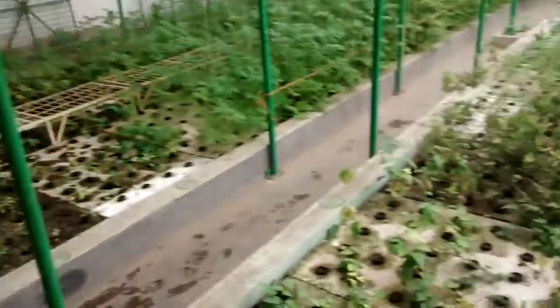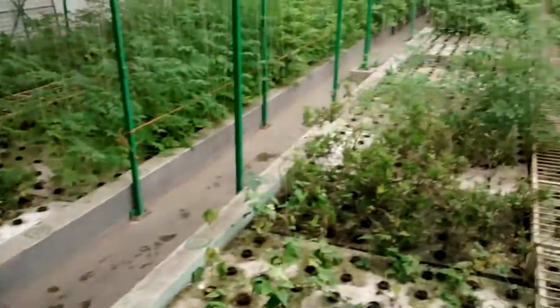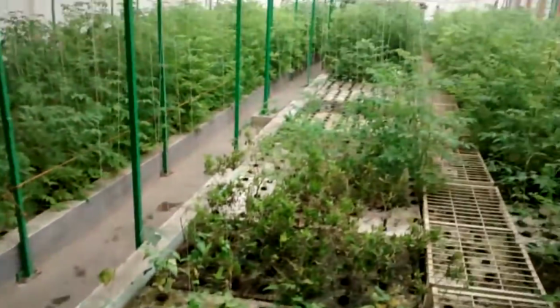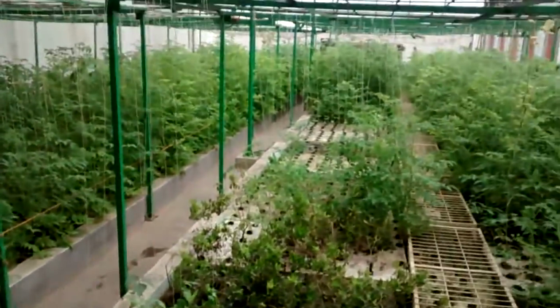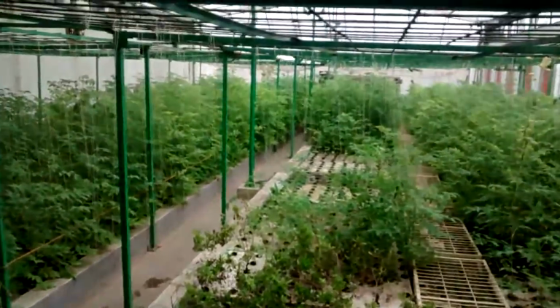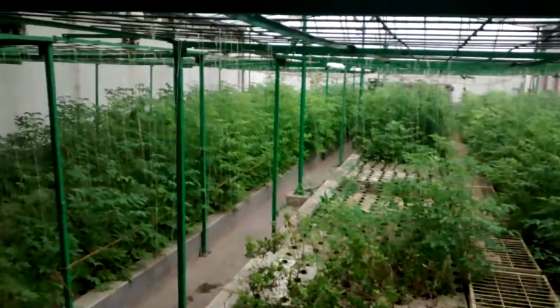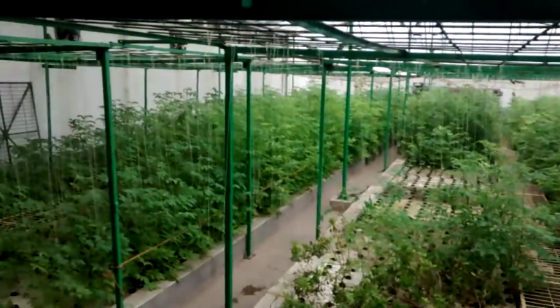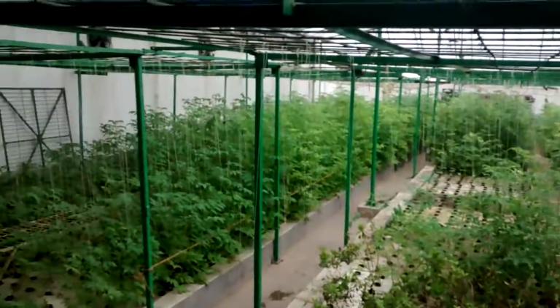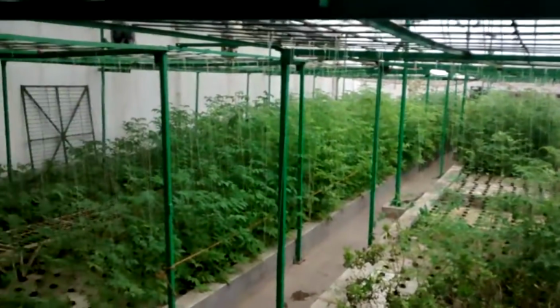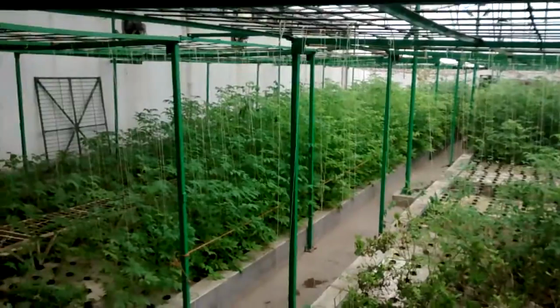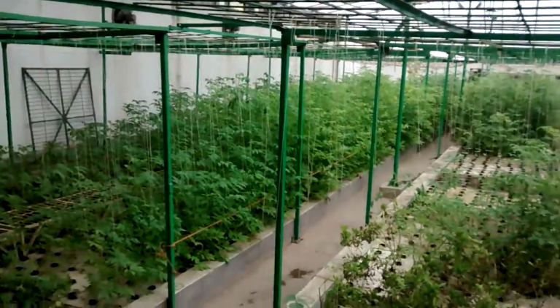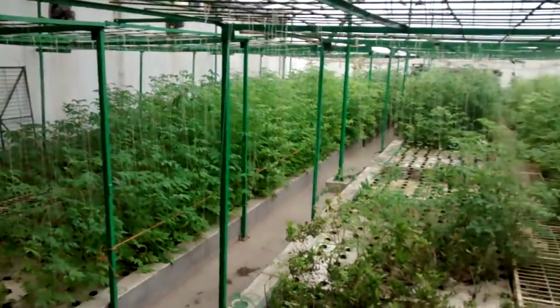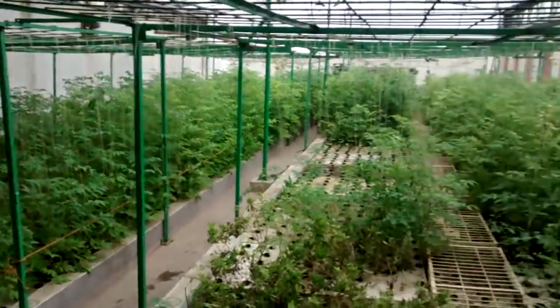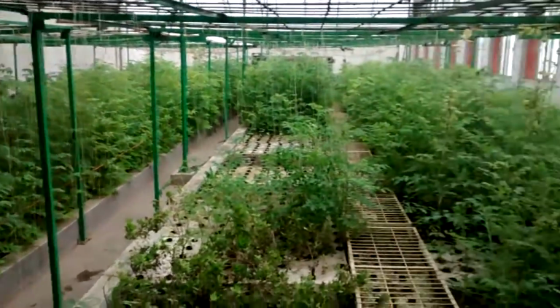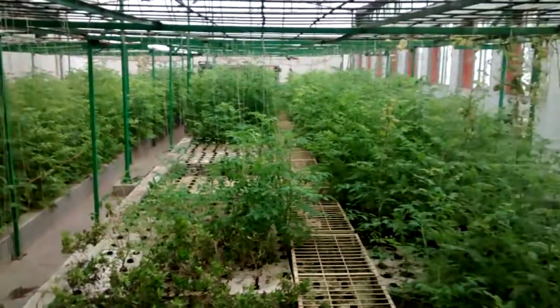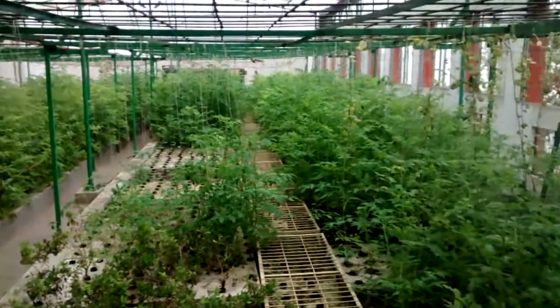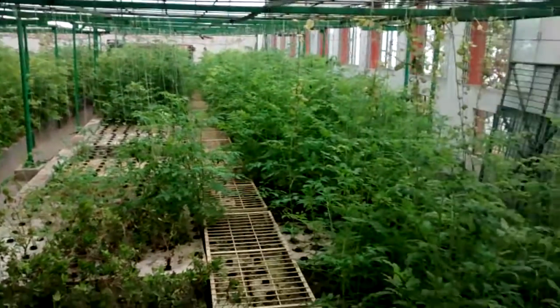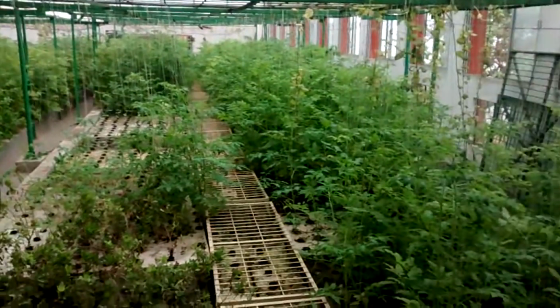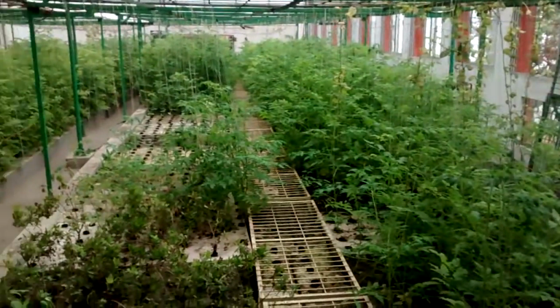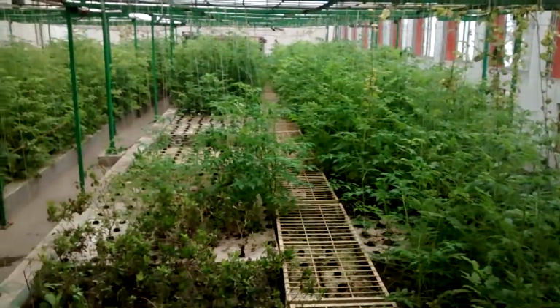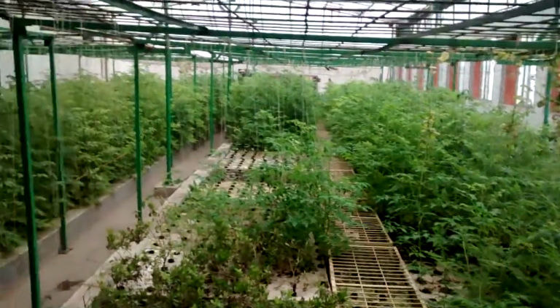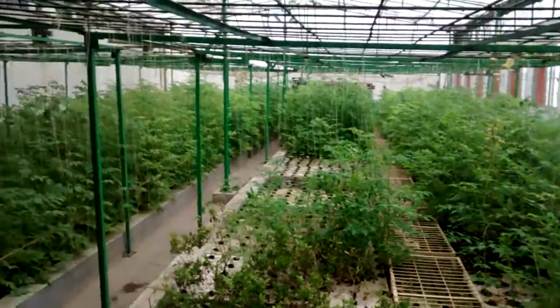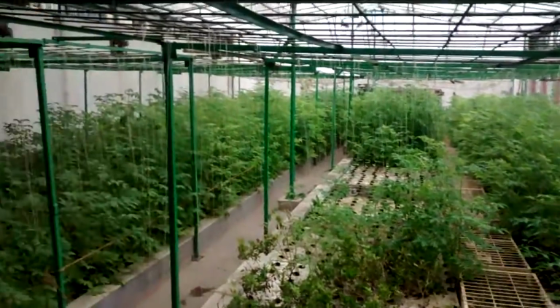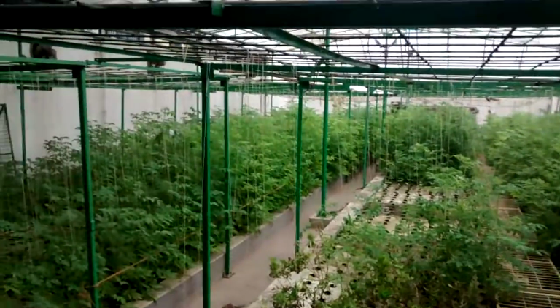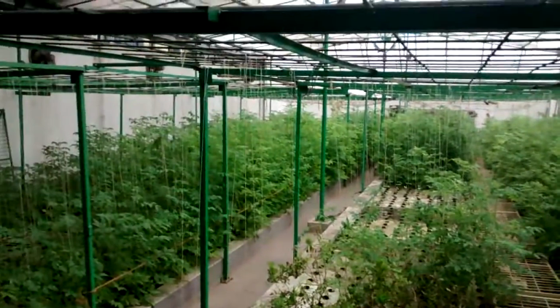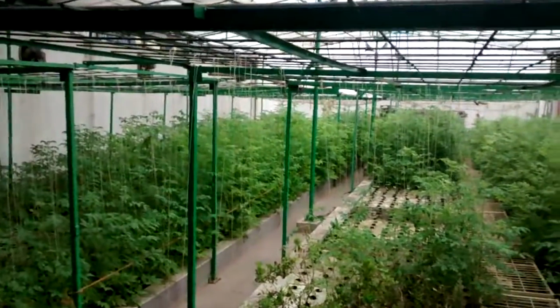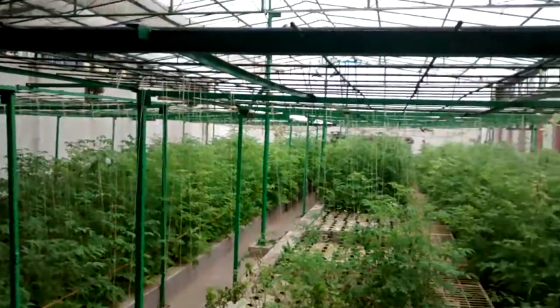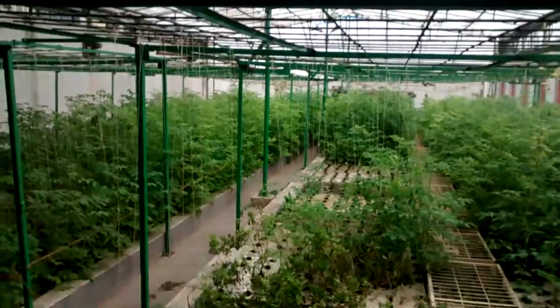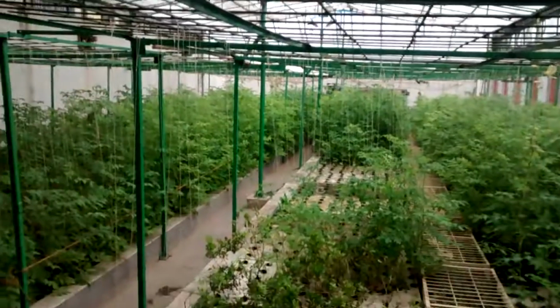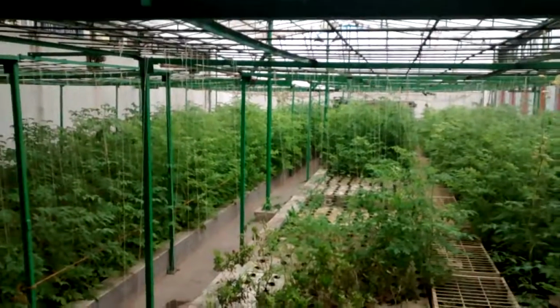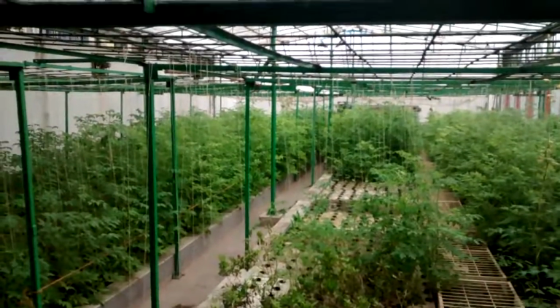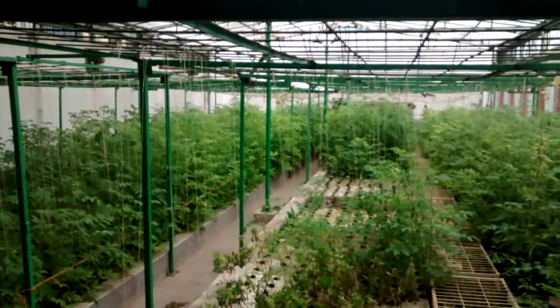Let me show you how it looks from above — looks really nice. Have a good week everyone, thanks for watching.